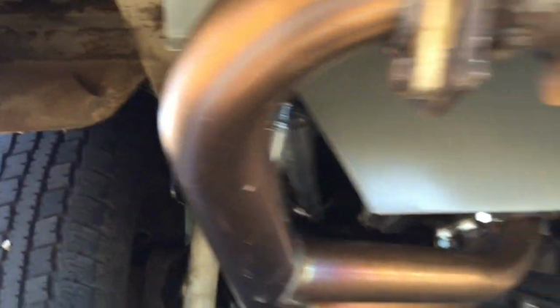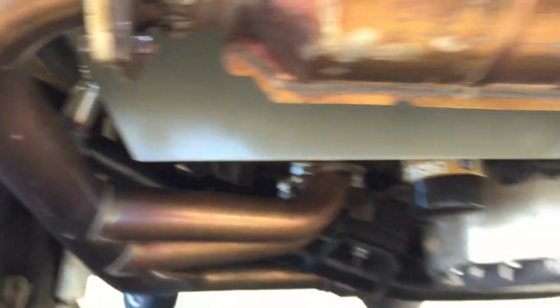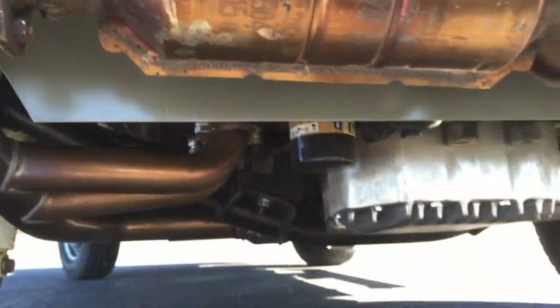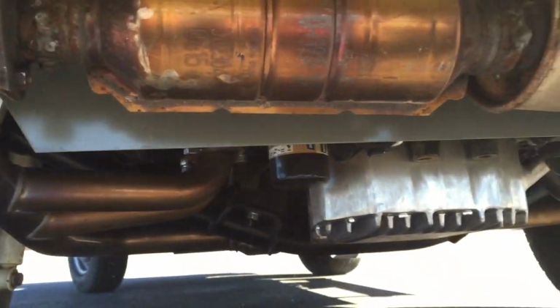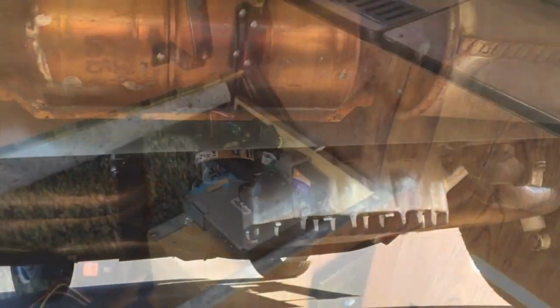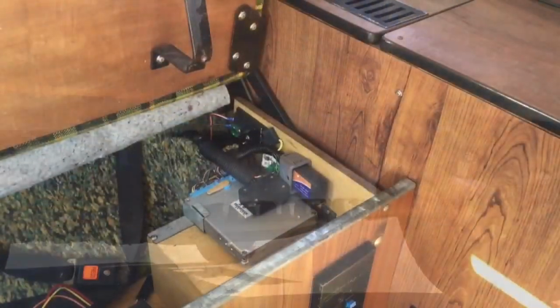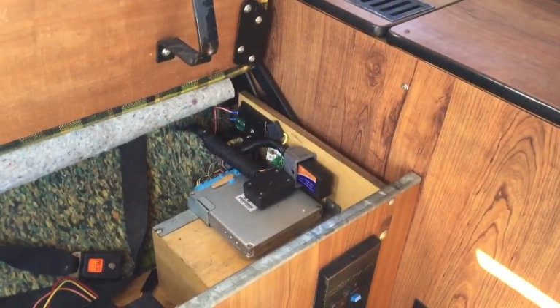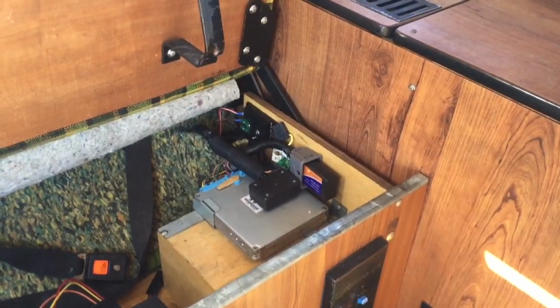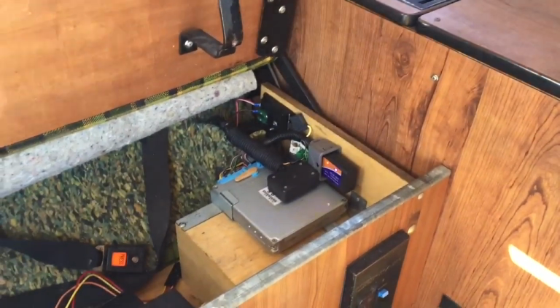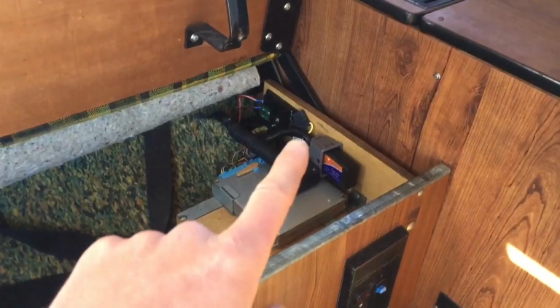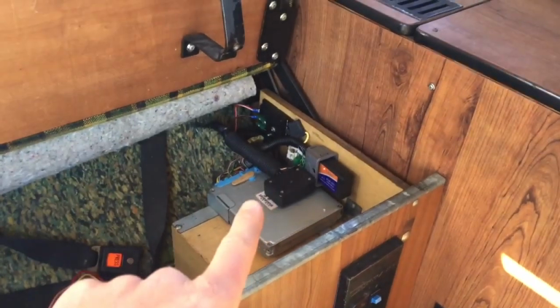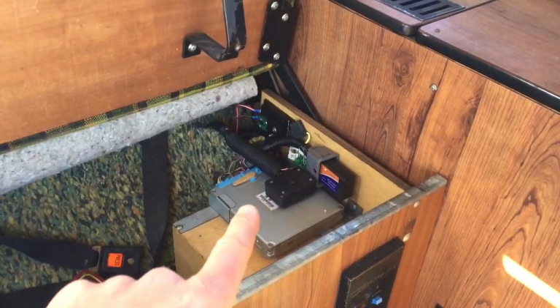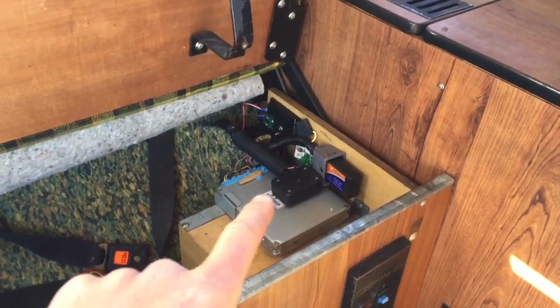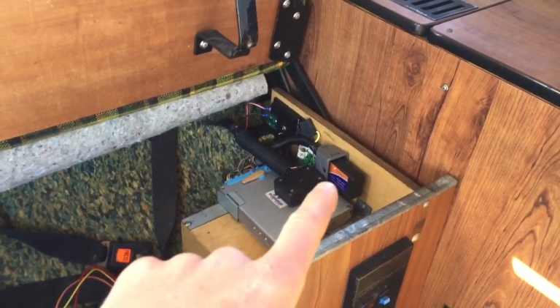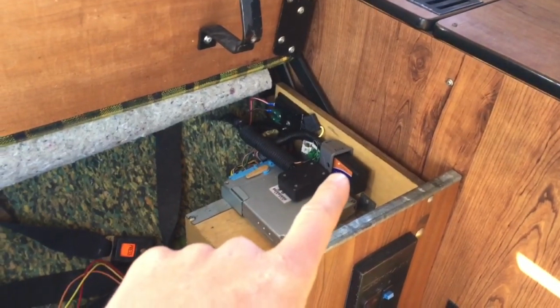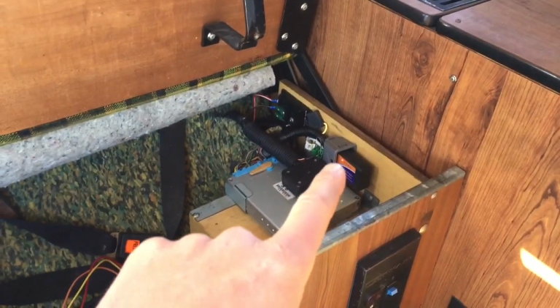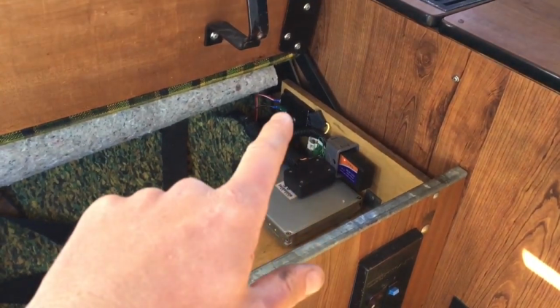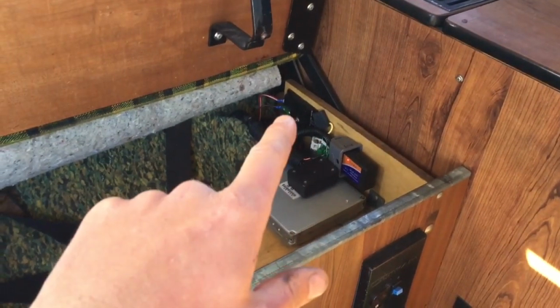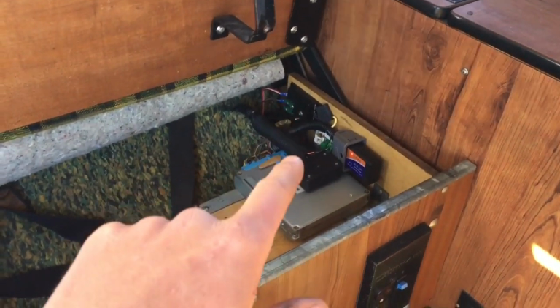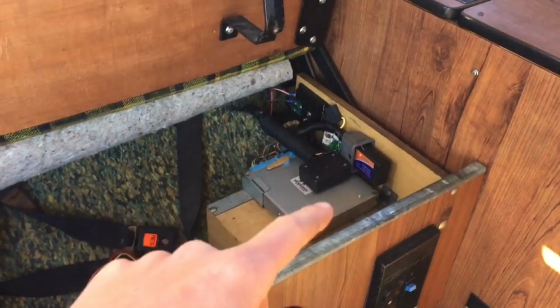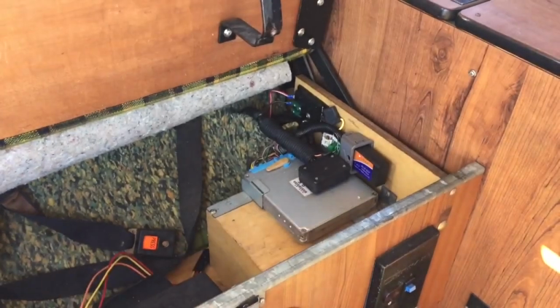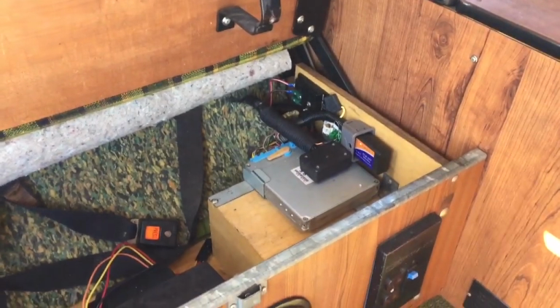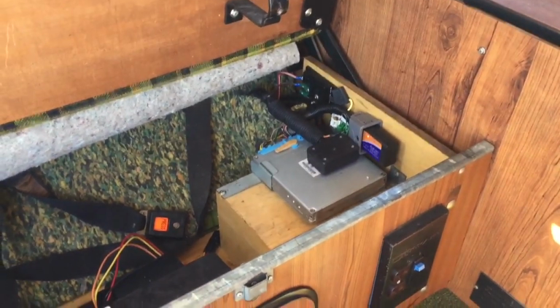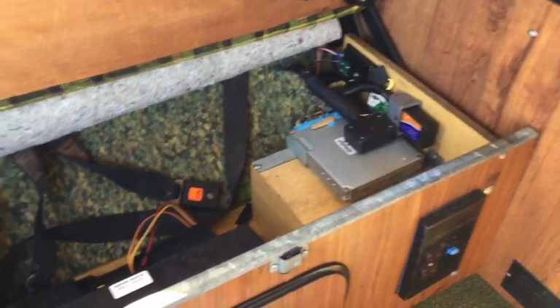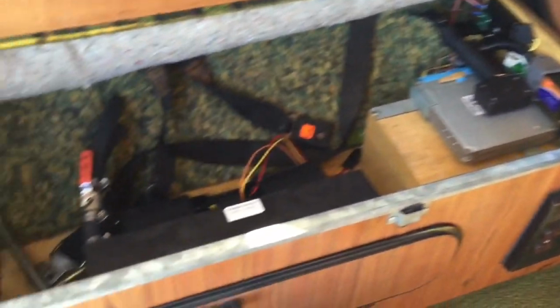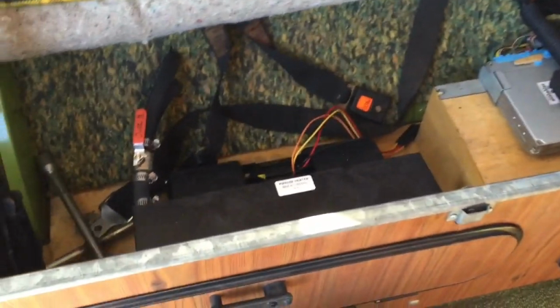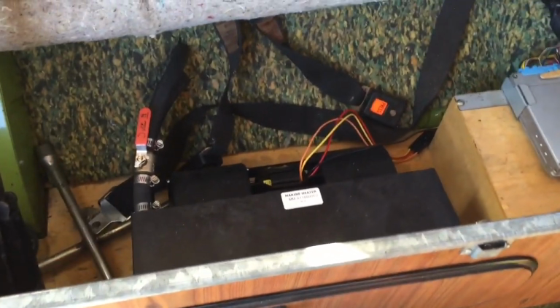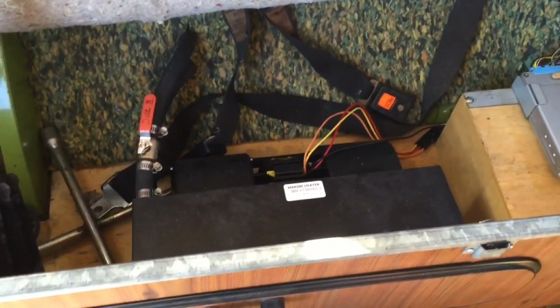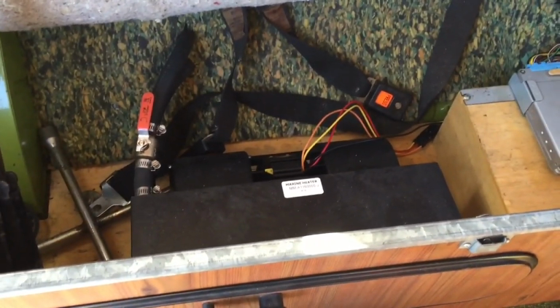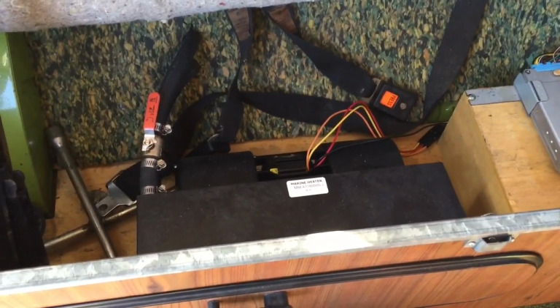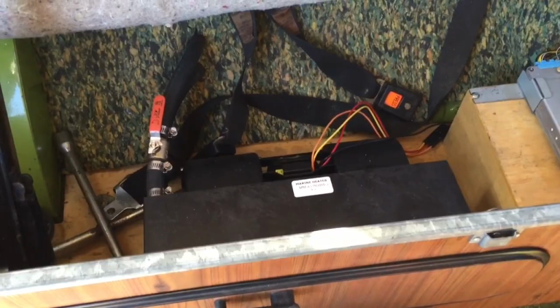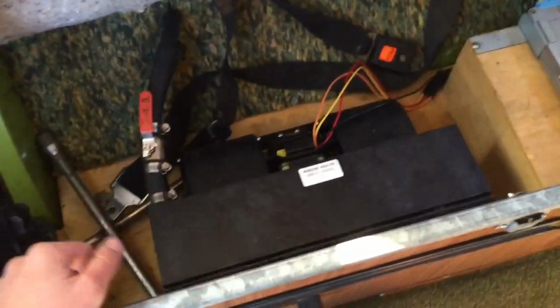It's a nice setup. Underneath the rear bench, we have the ECU, the OBD2 reader, fuse panel, and basically all the relays and wiring.